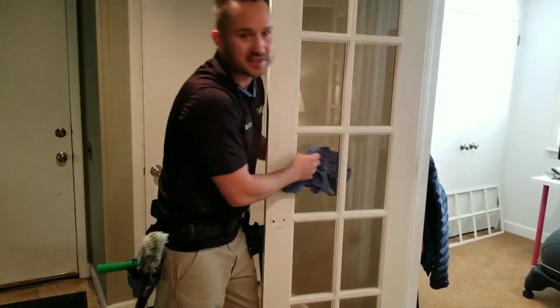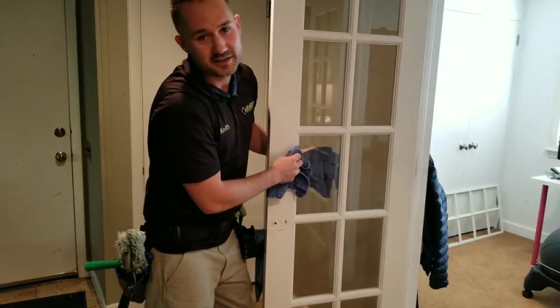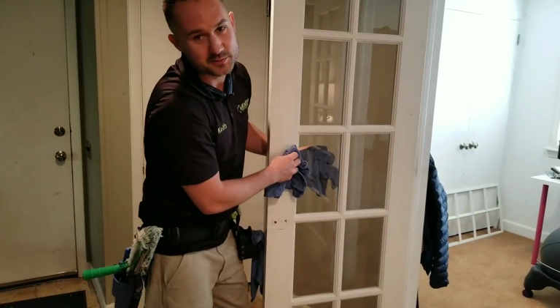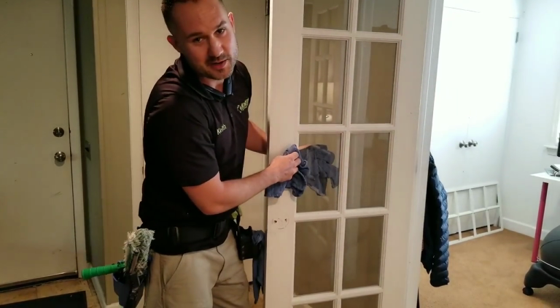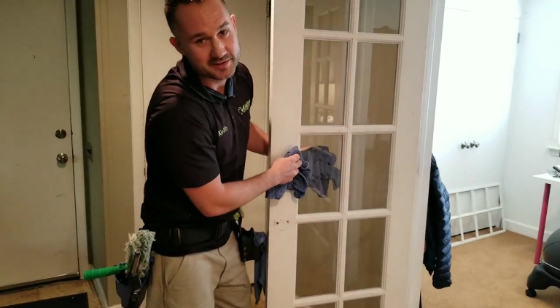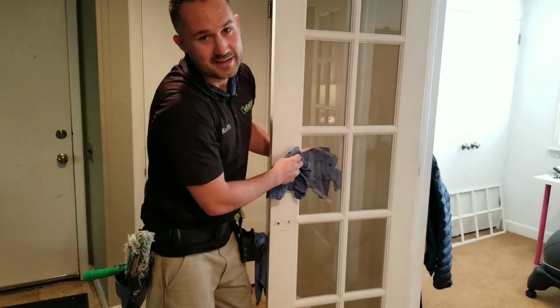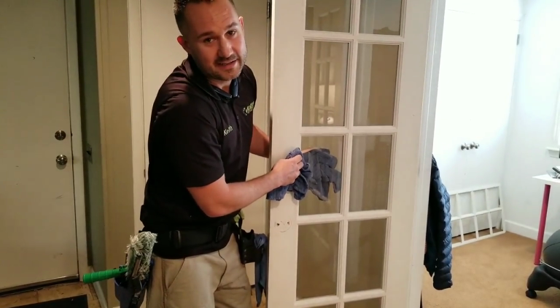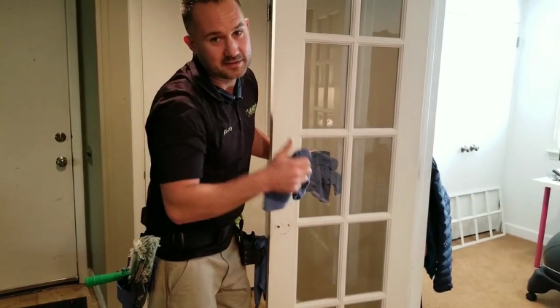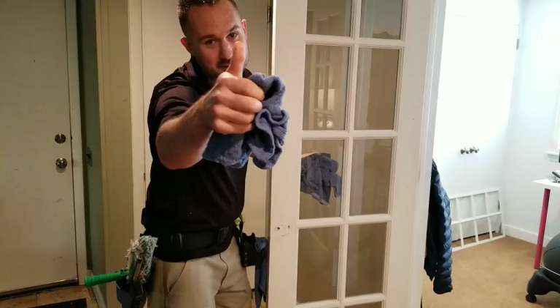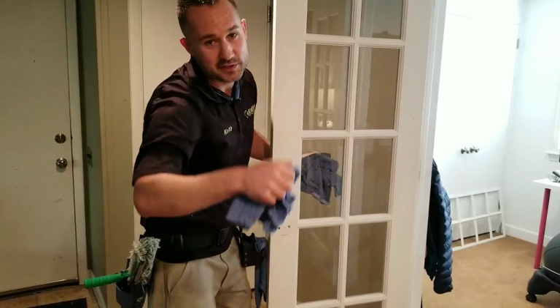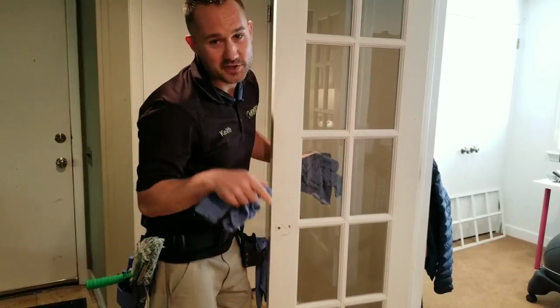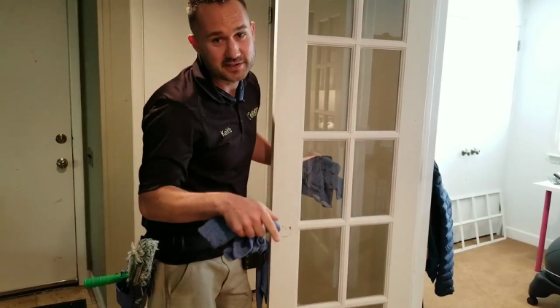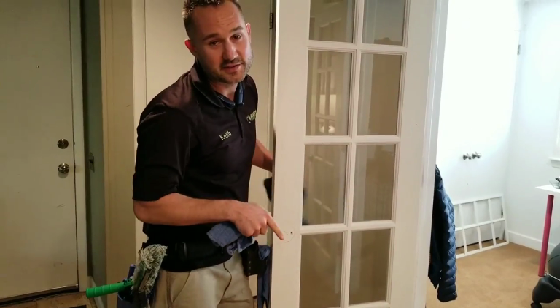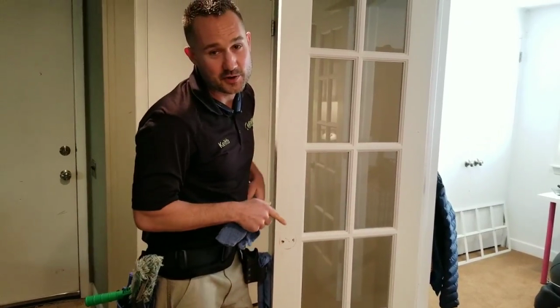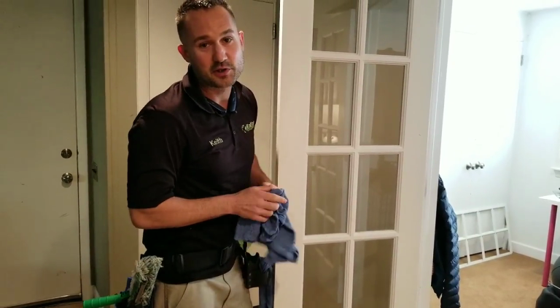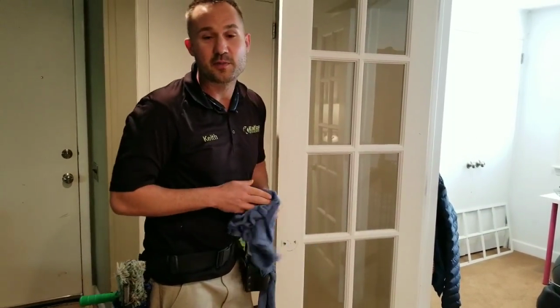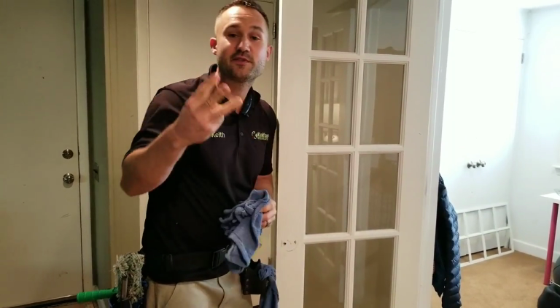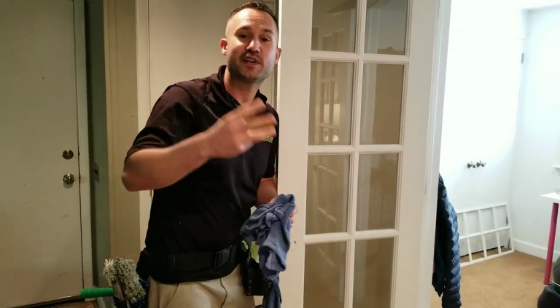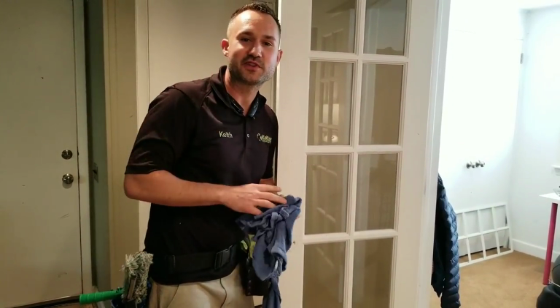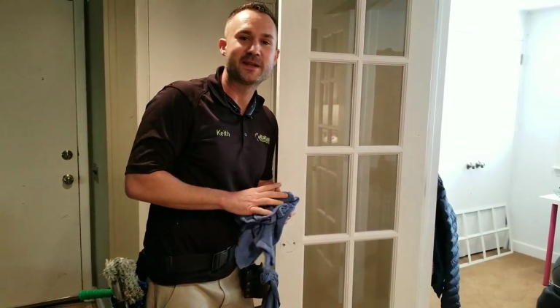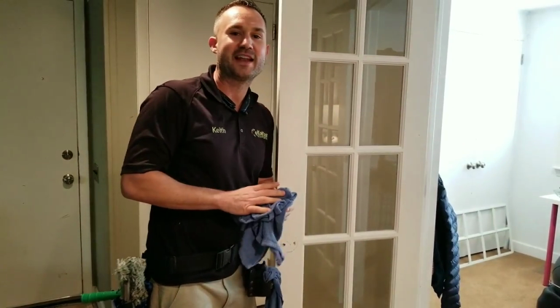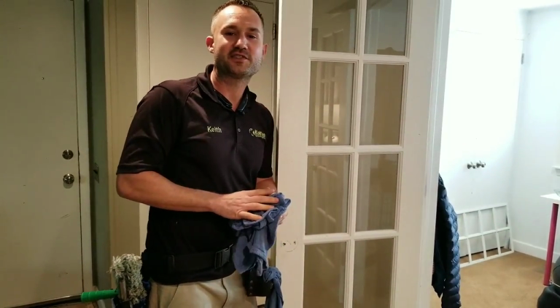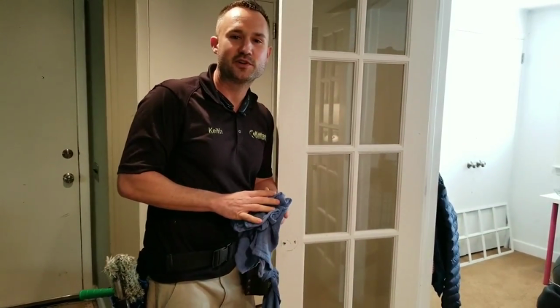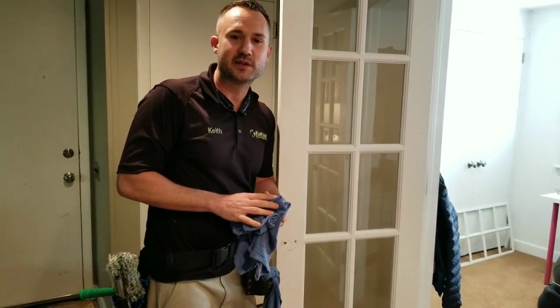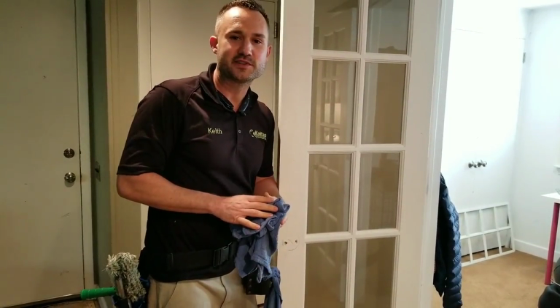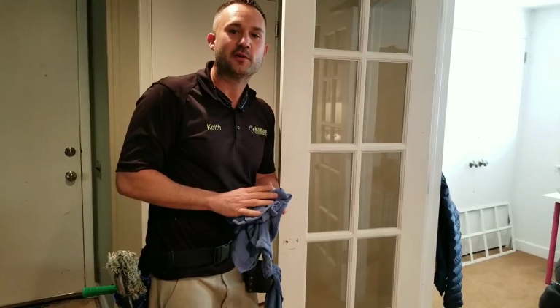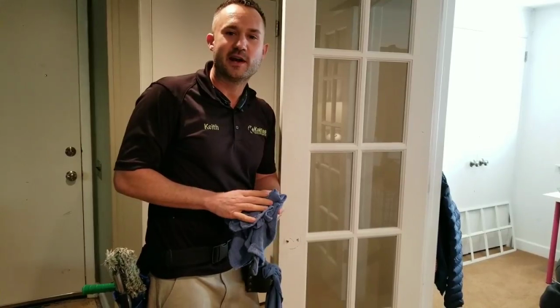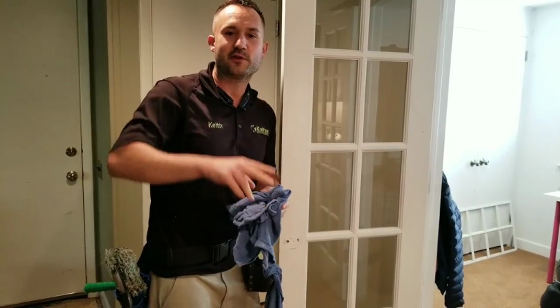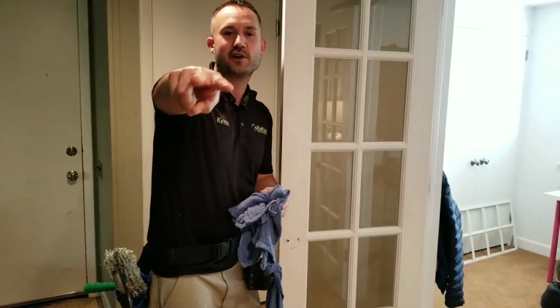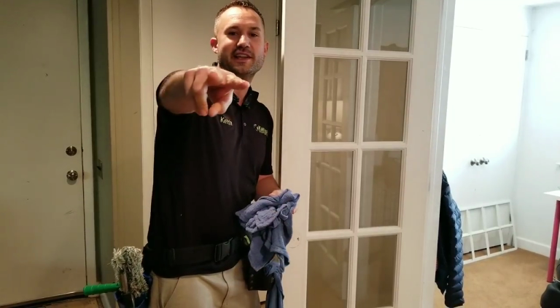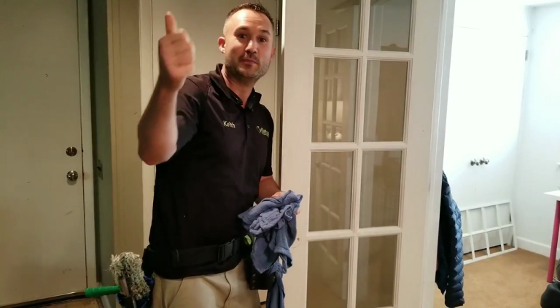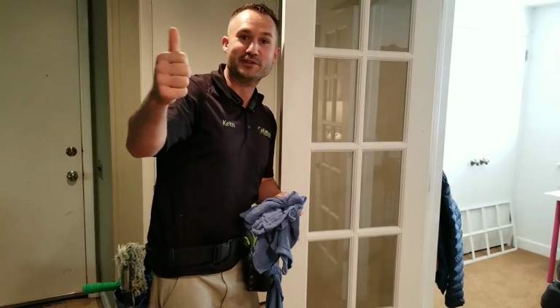Please hit the subscribe button and like my videos, and check the link in the description below for my three free video series on how to start a window cleaning business right now with no startup money. Peace!